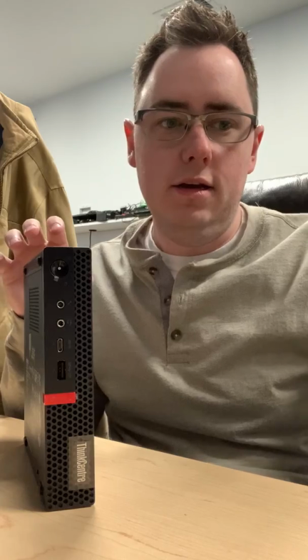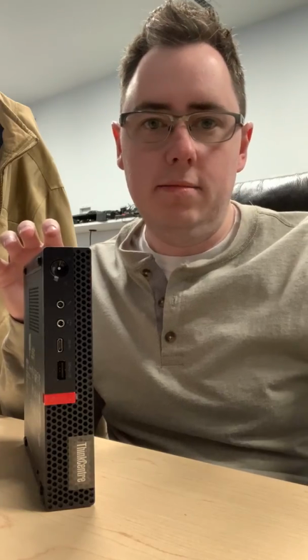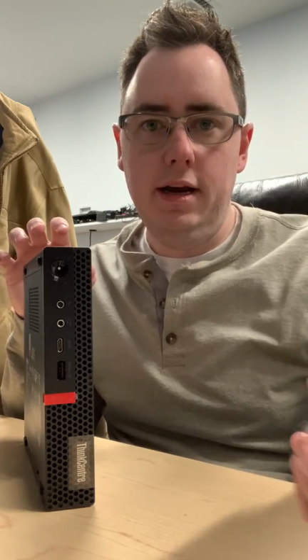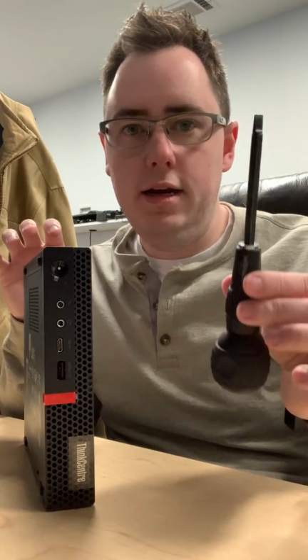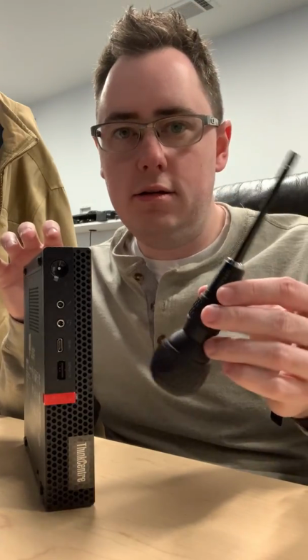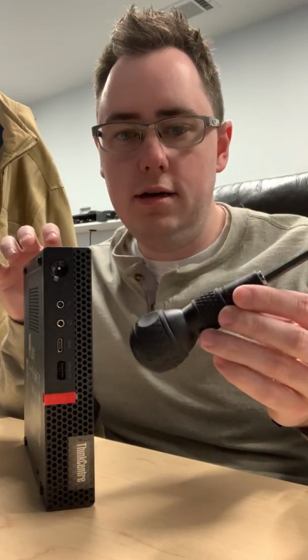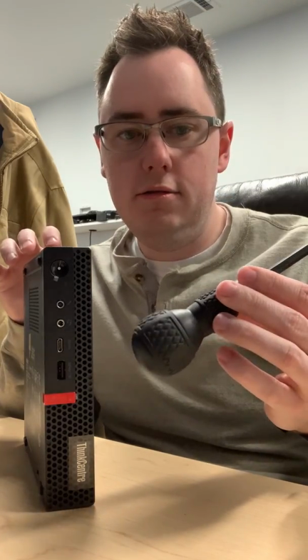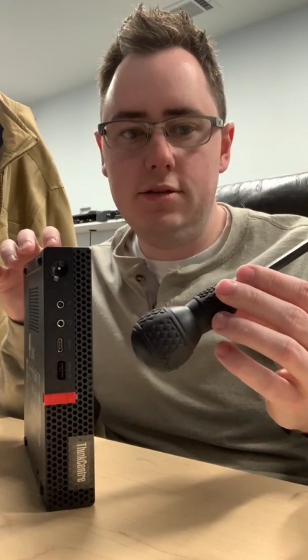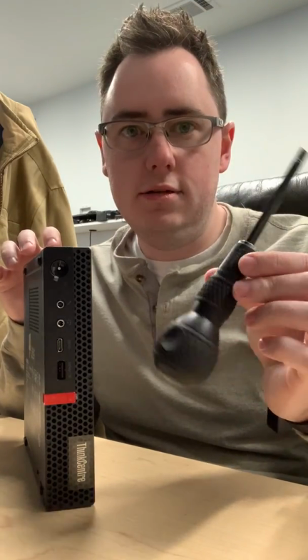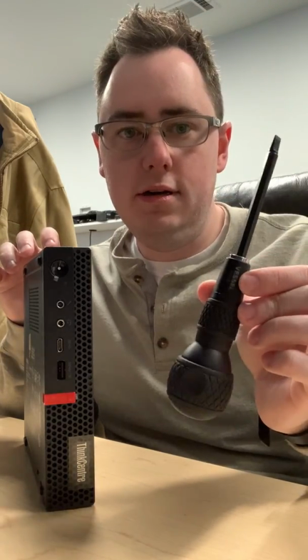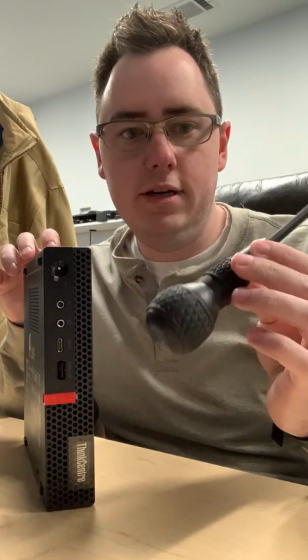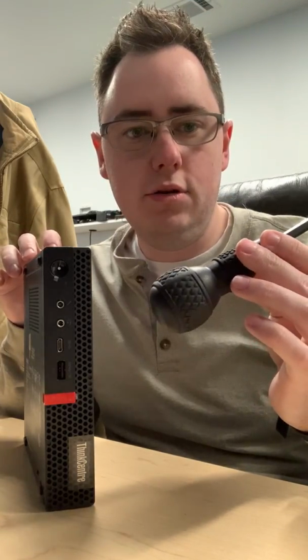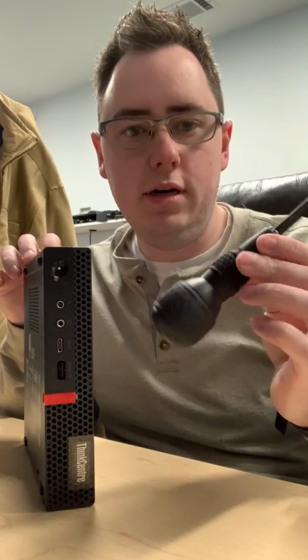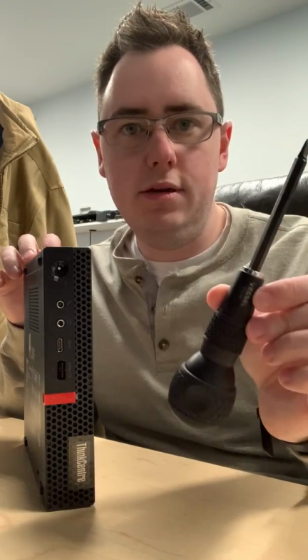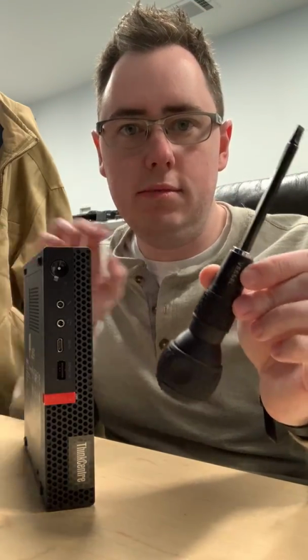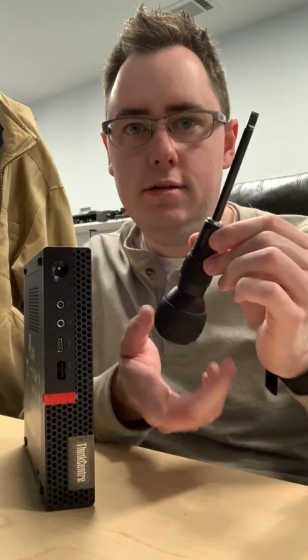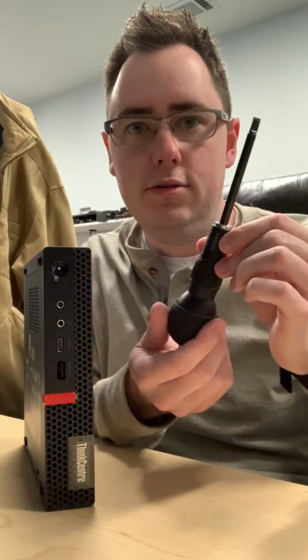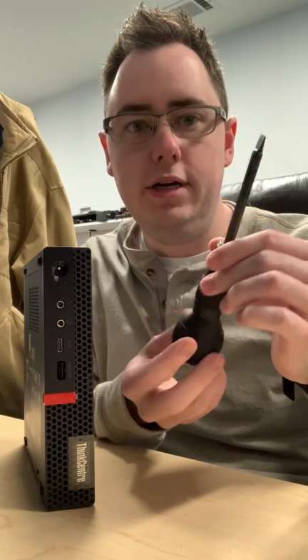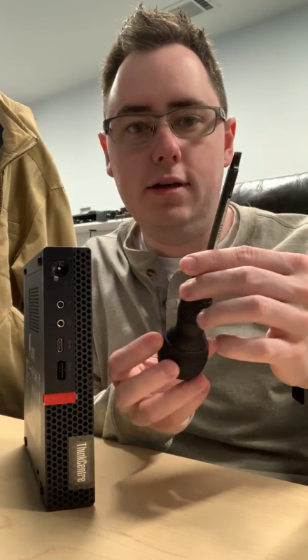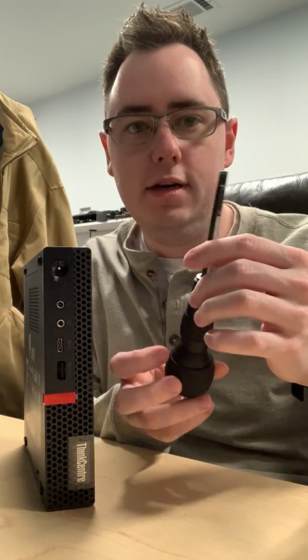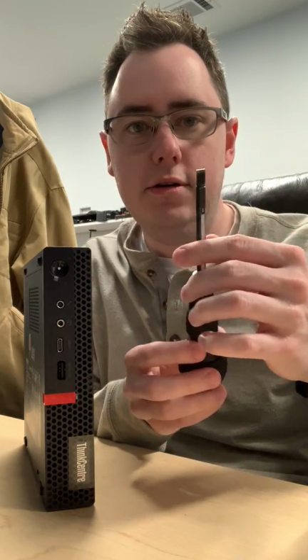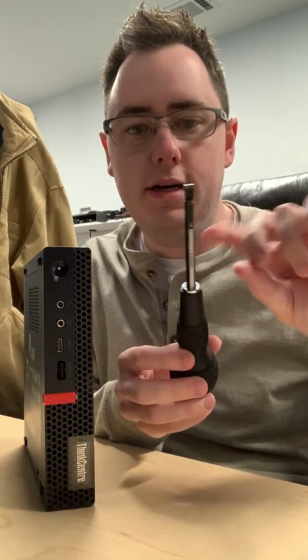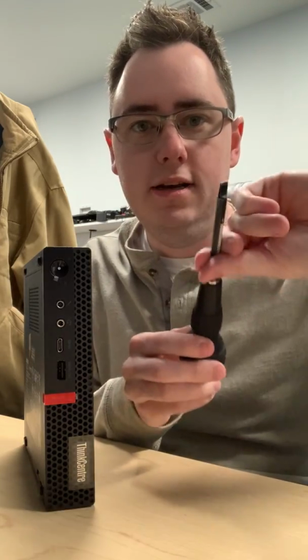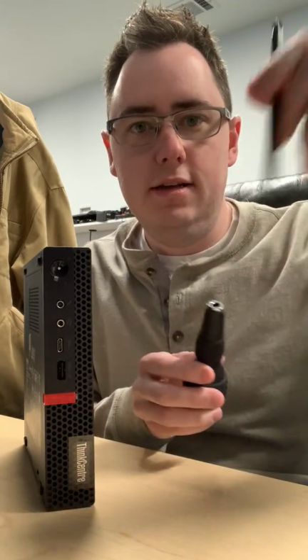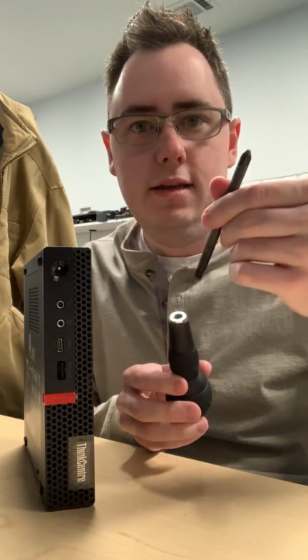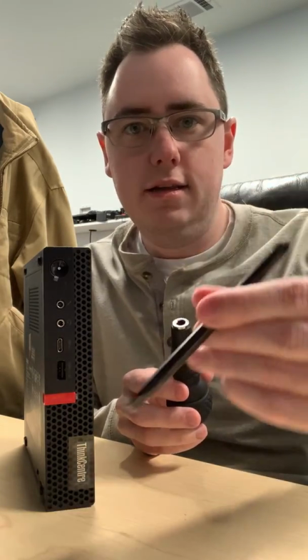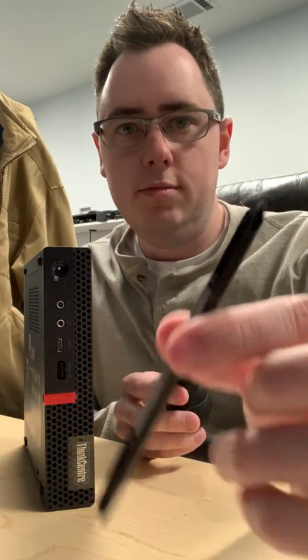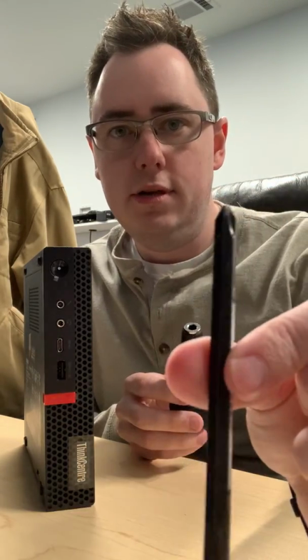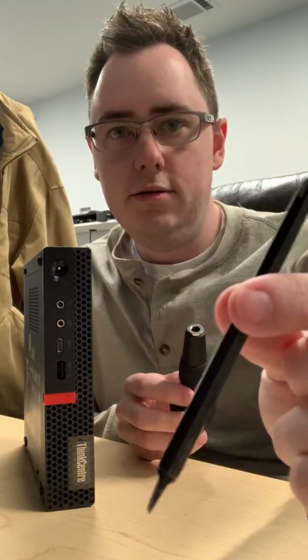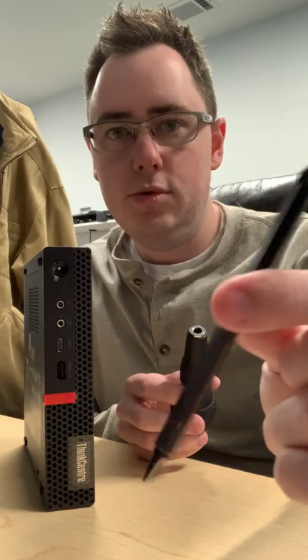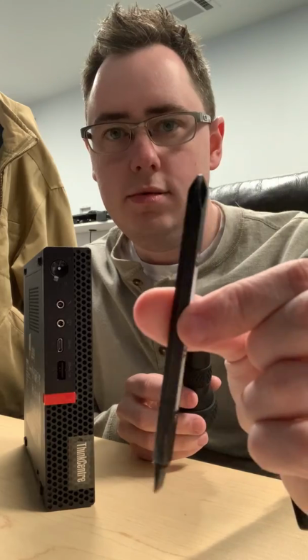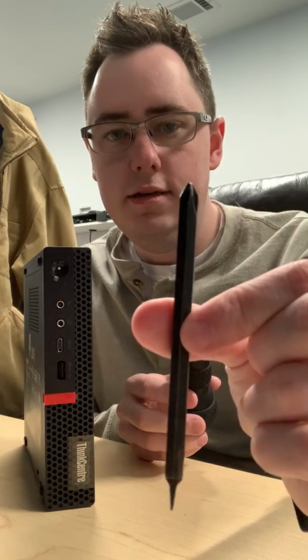I've got my handy dandy little Vessel 220W ball handle screwdriver. I love this thing — I use it all the time. It's got the flippable handle and comes with a couple of these.